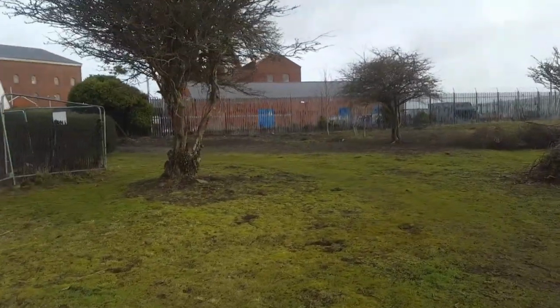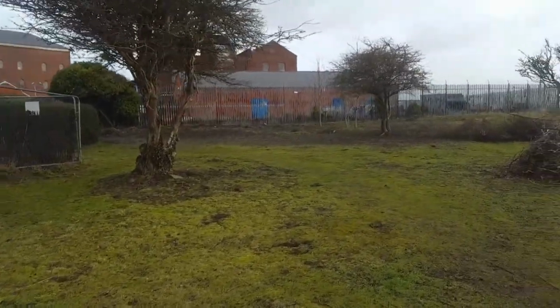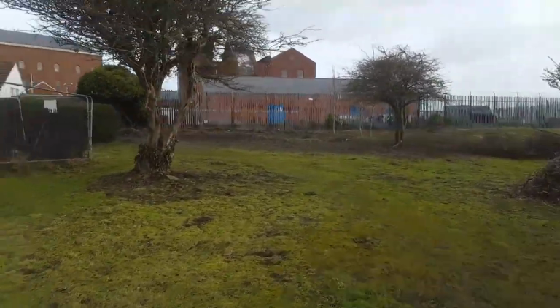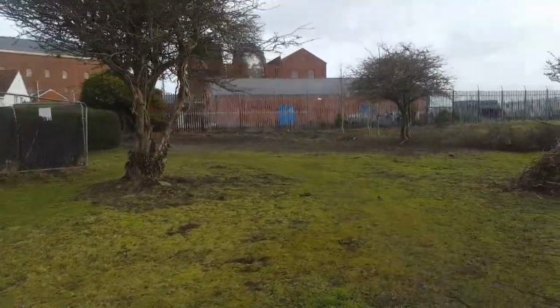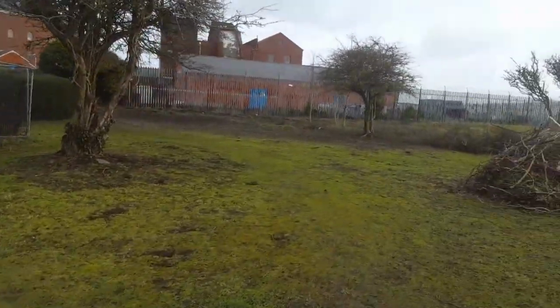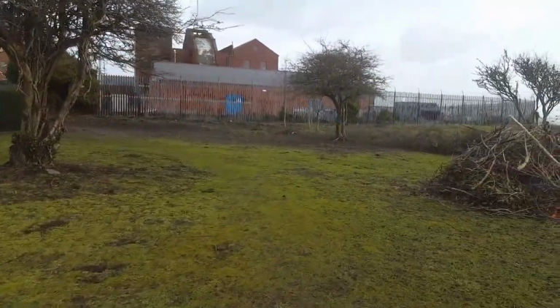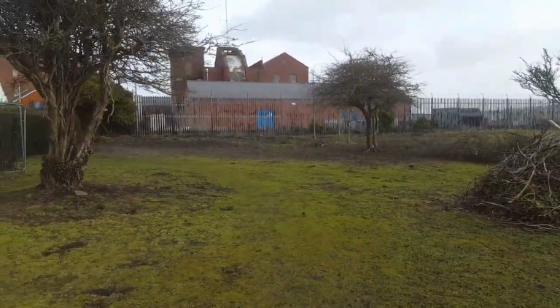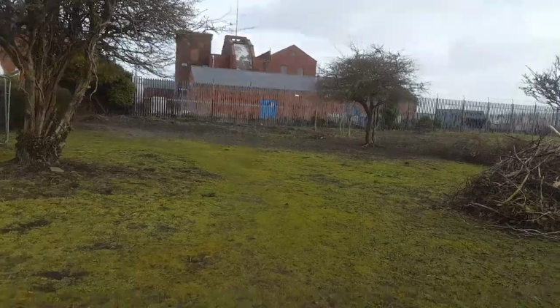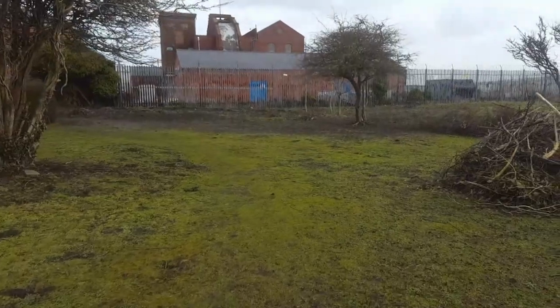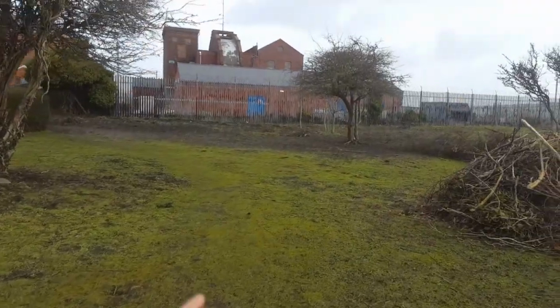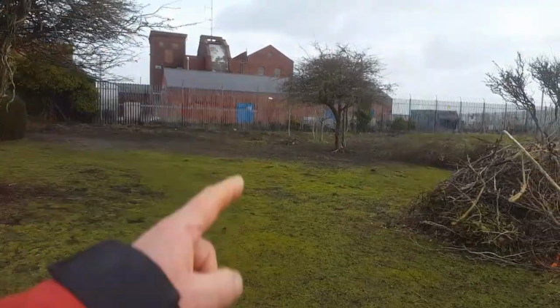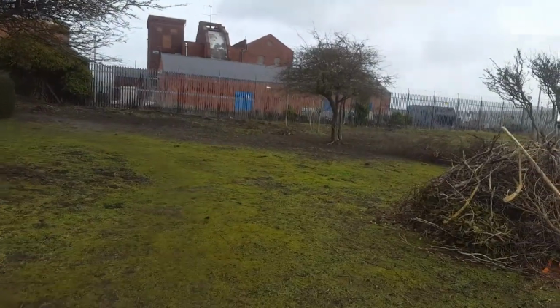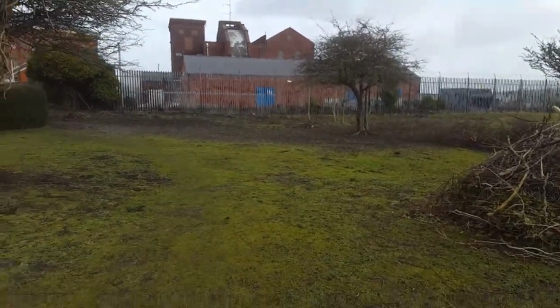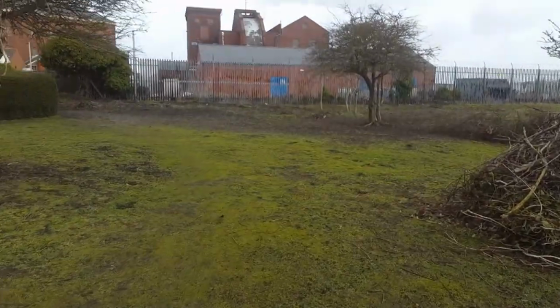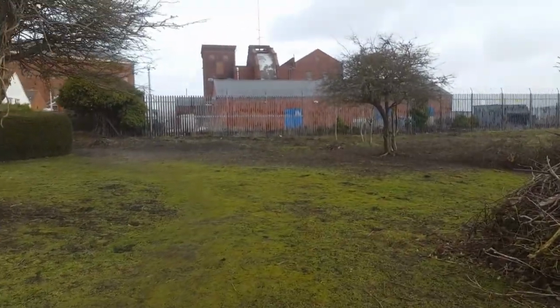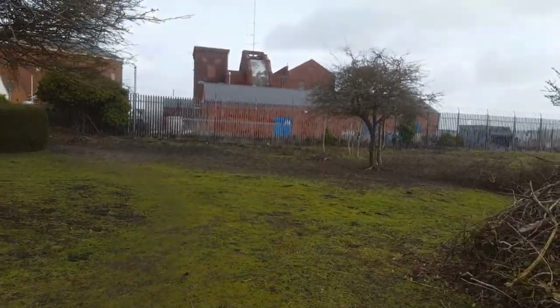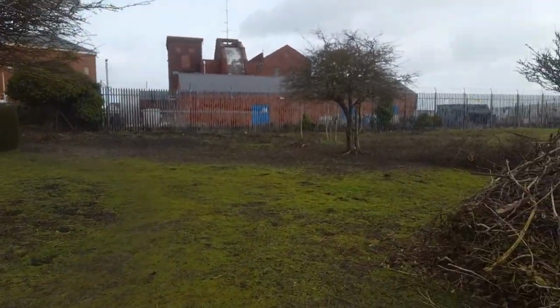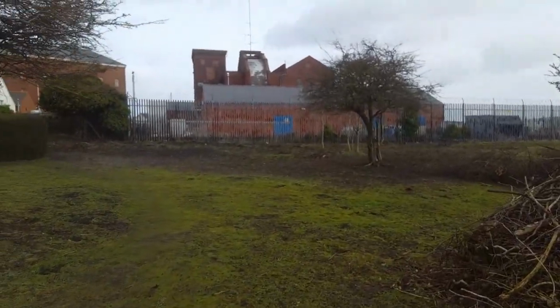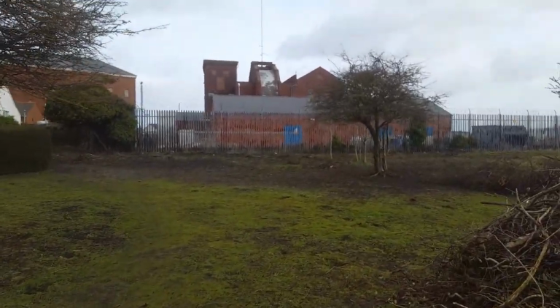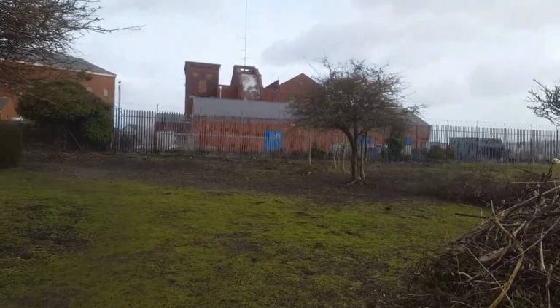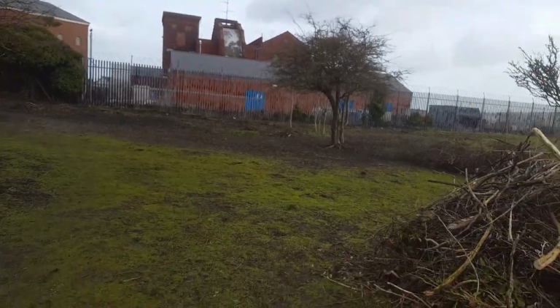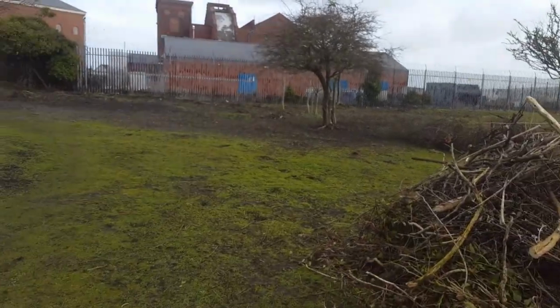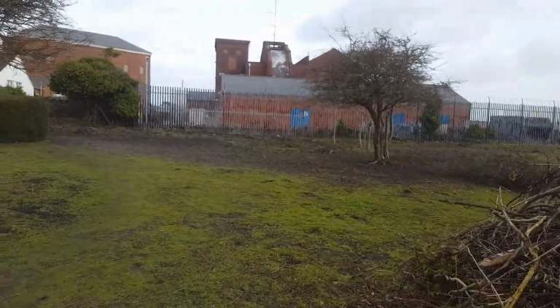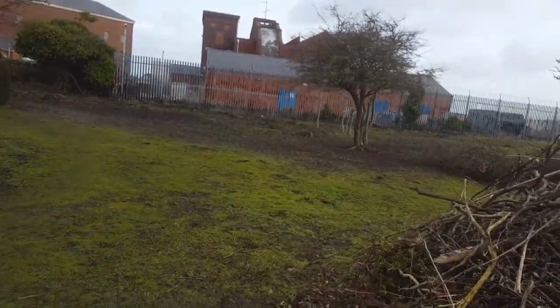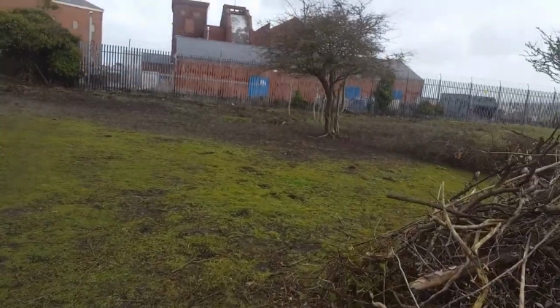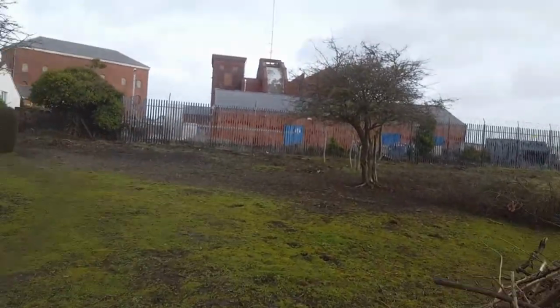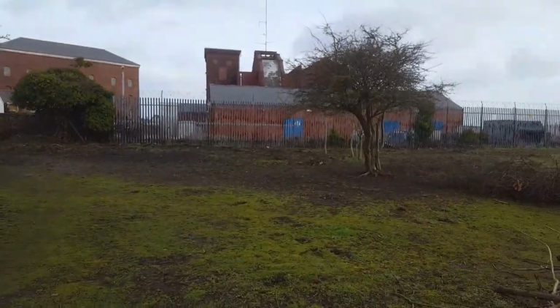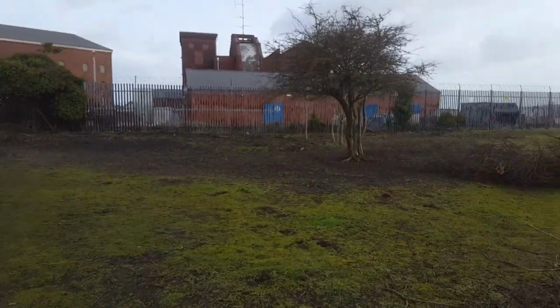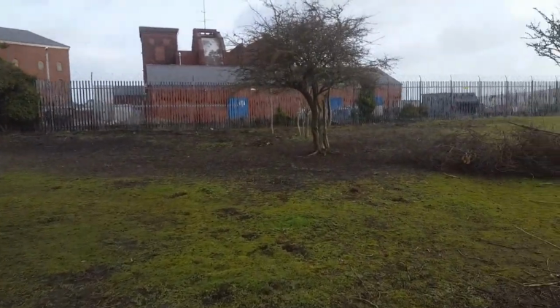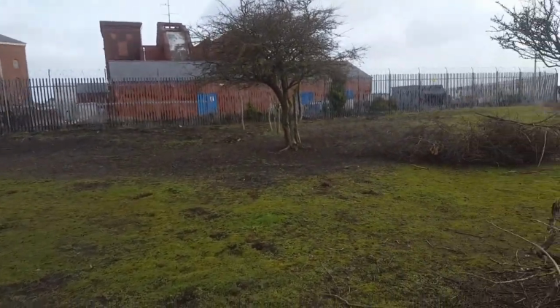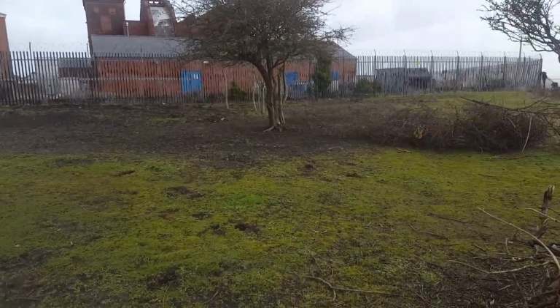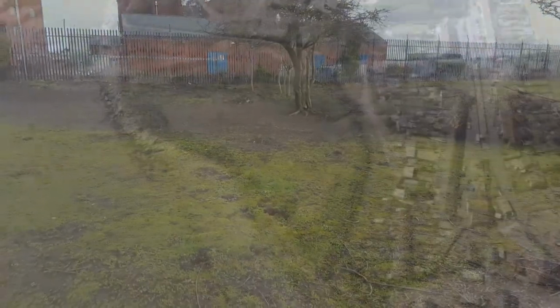That's the pumping station for the Severn Tunnel. I worked in there back in the 90s — went down in the shaft. It's getting windy now.